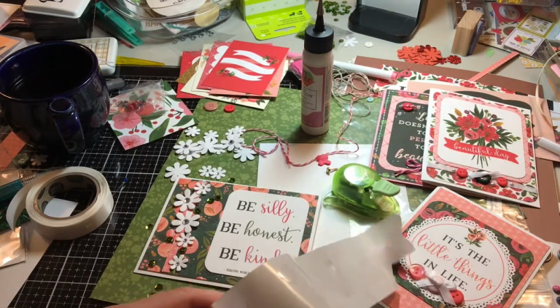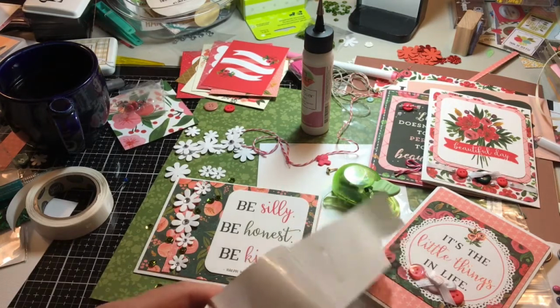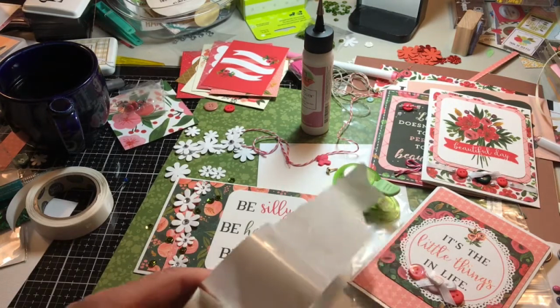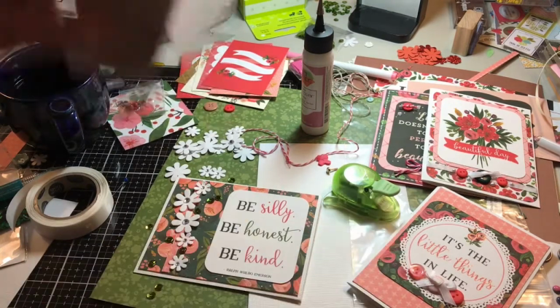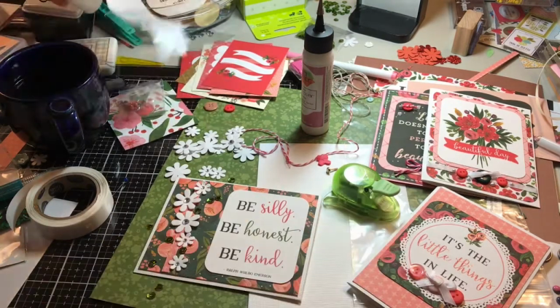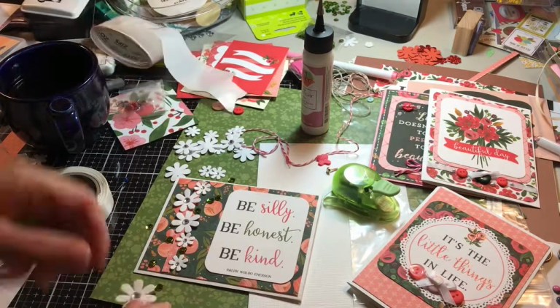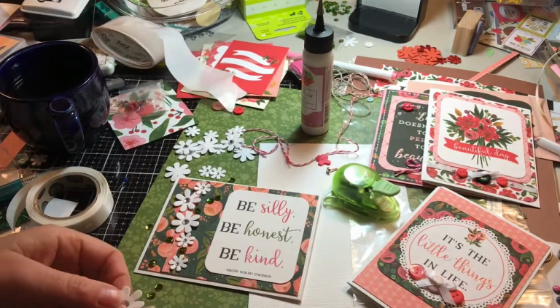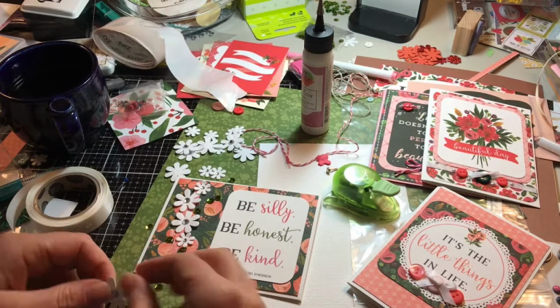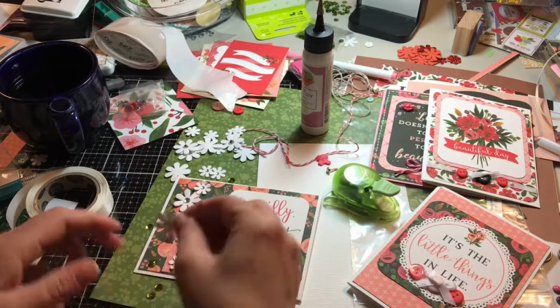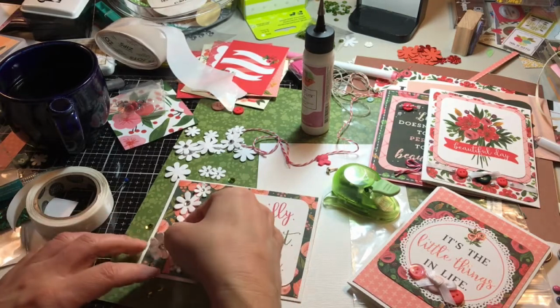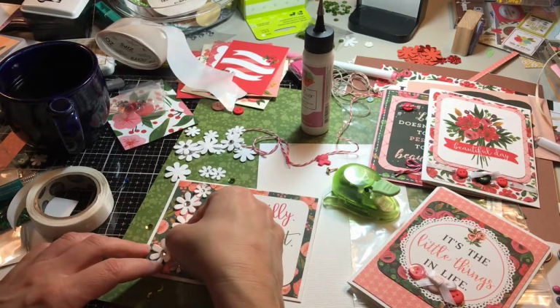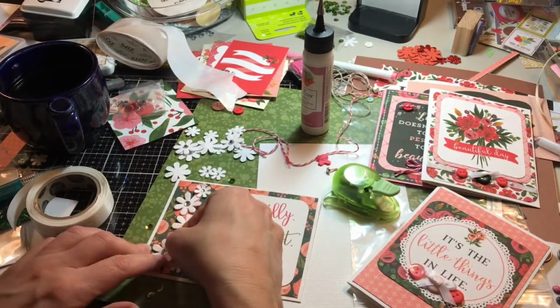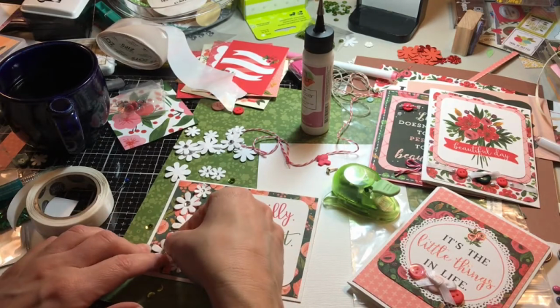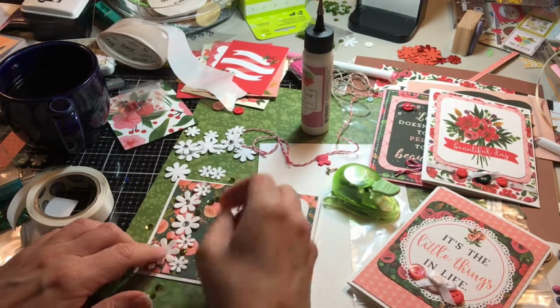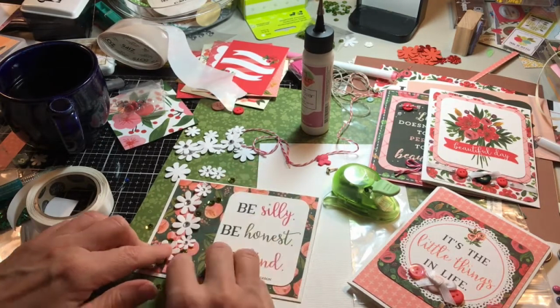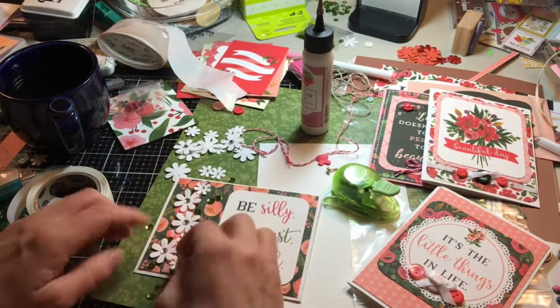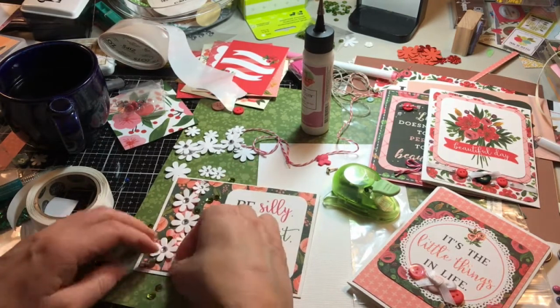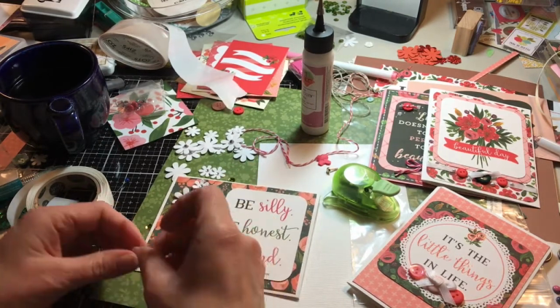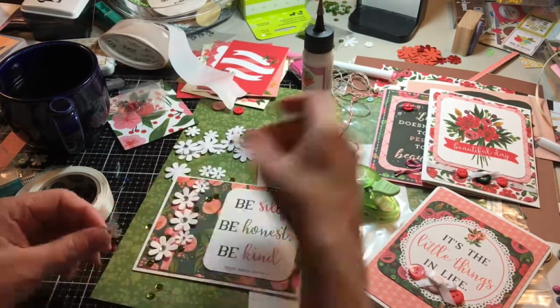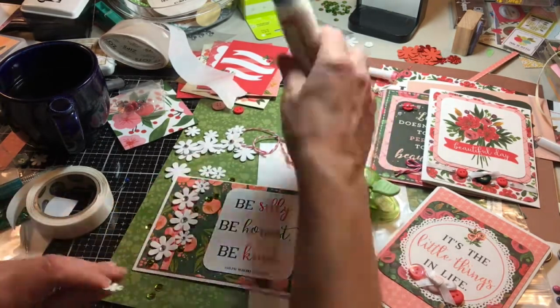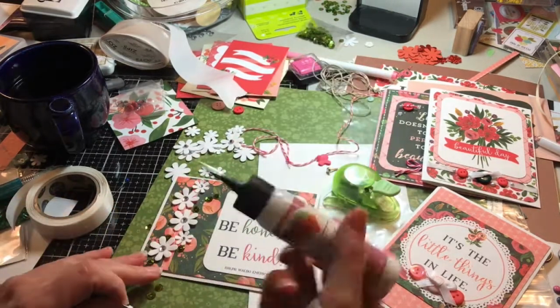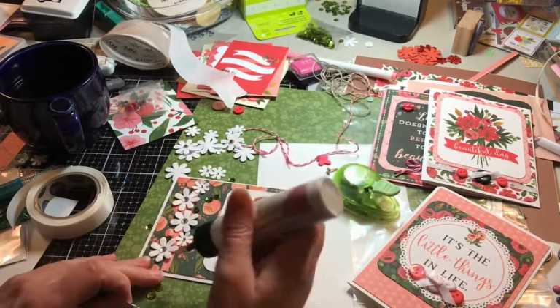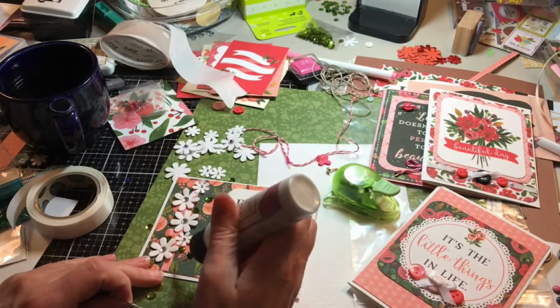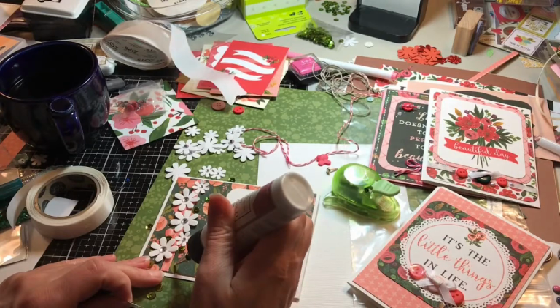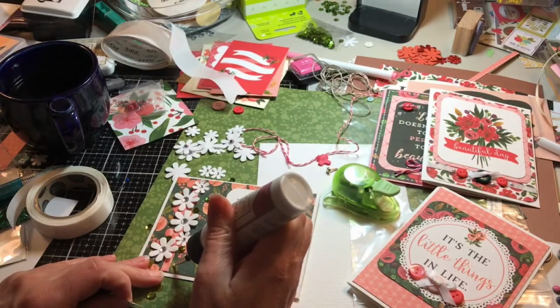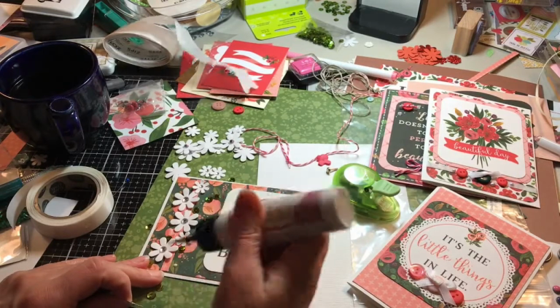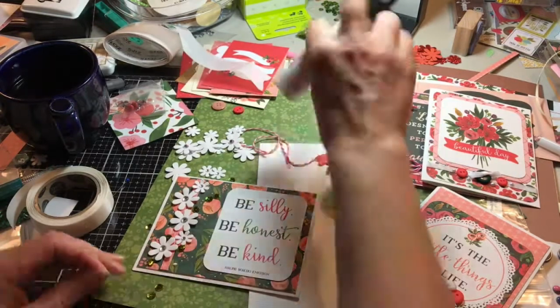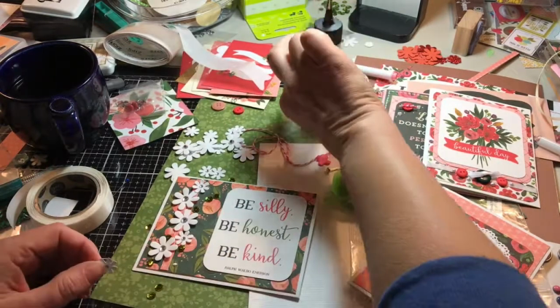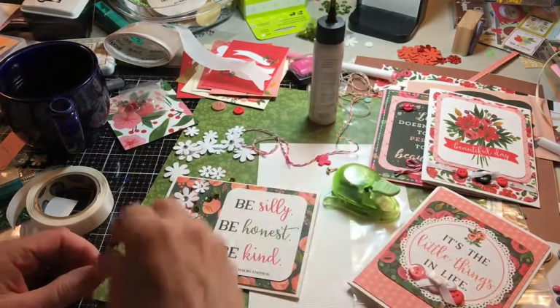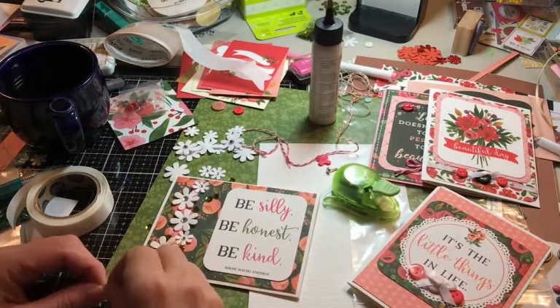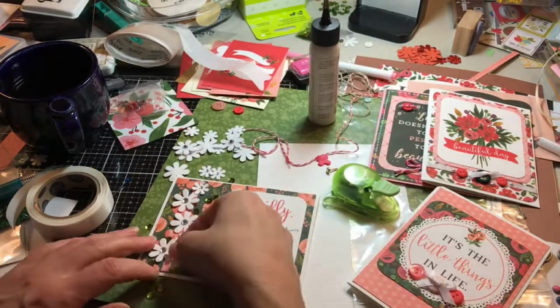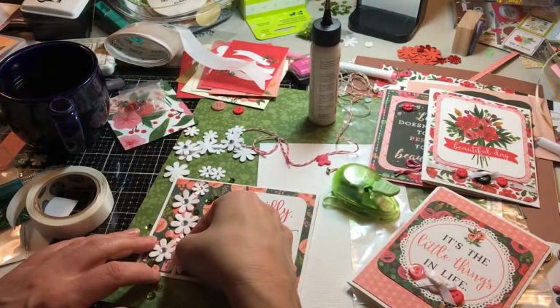So then I have these larger glue dots — that's why I'm switching packages. They're on different types of rolls. So just a few more.